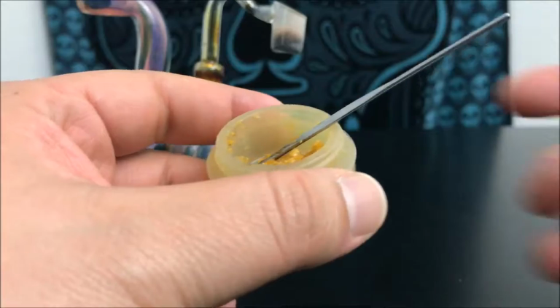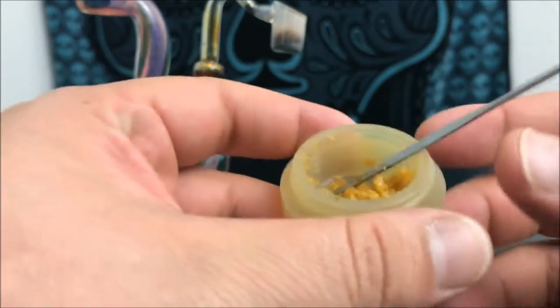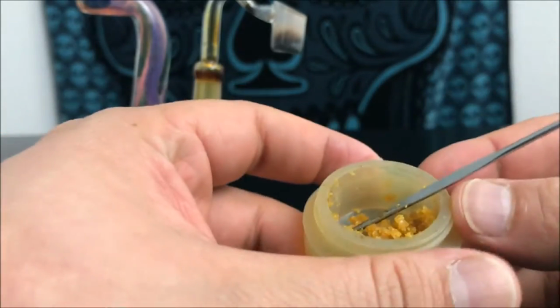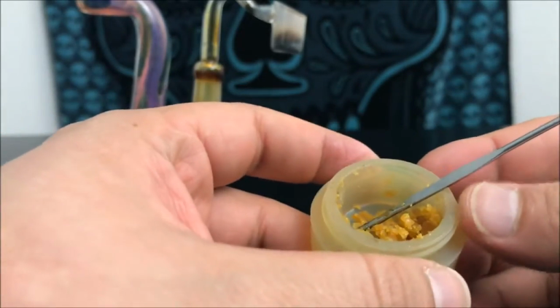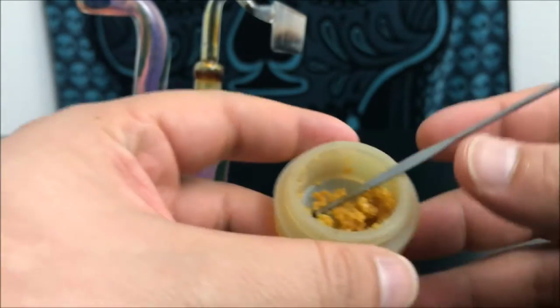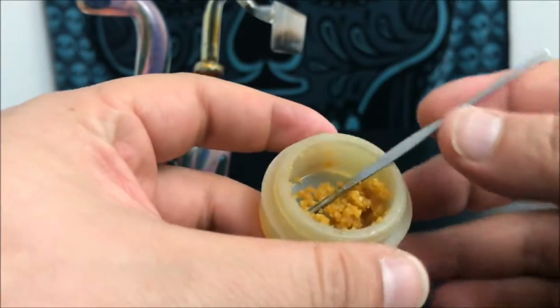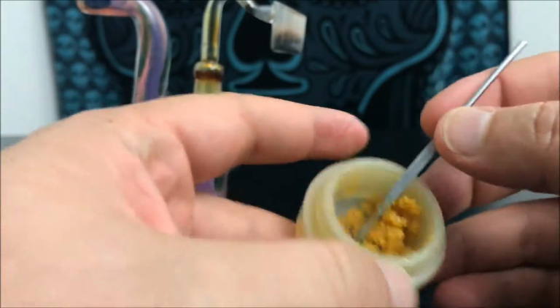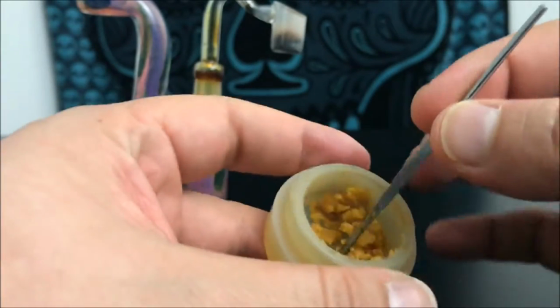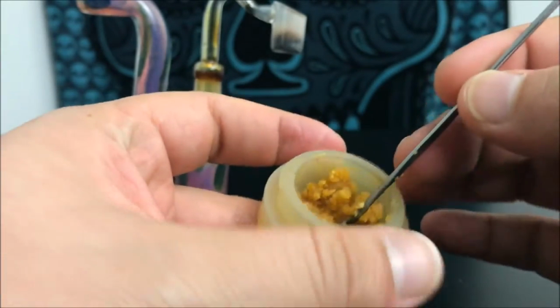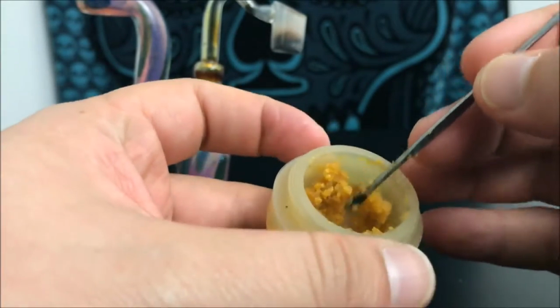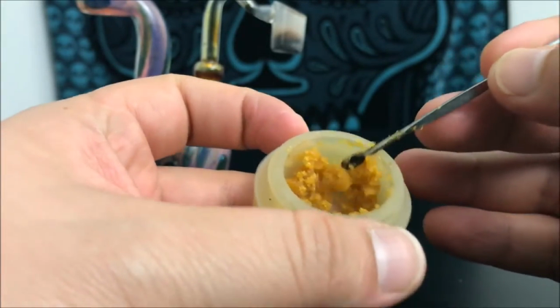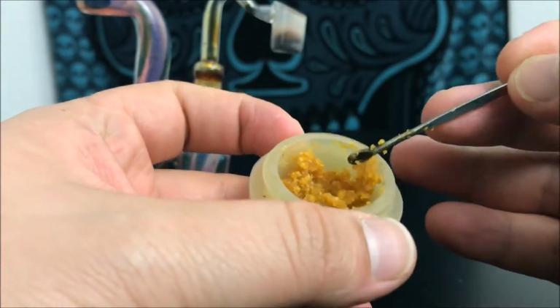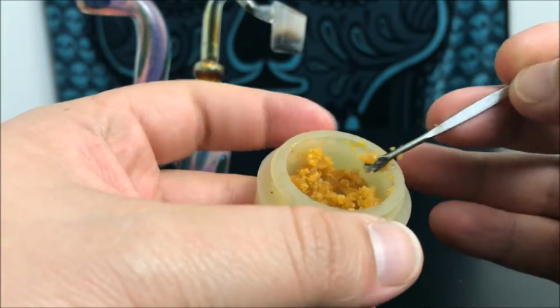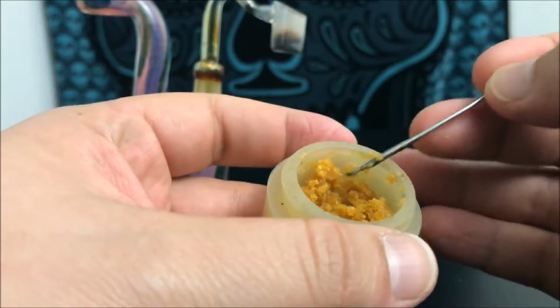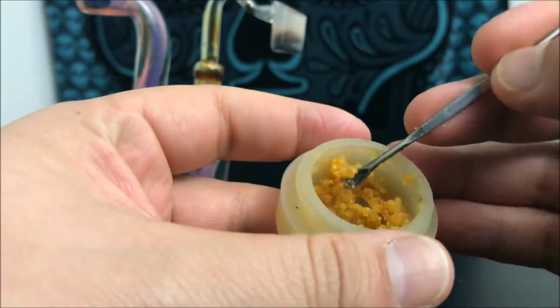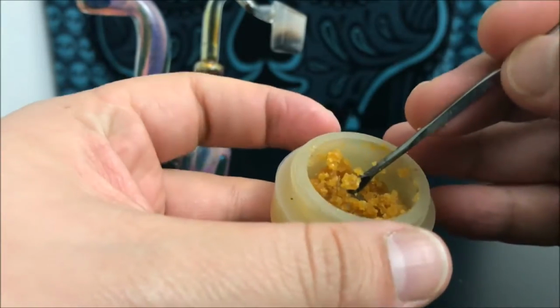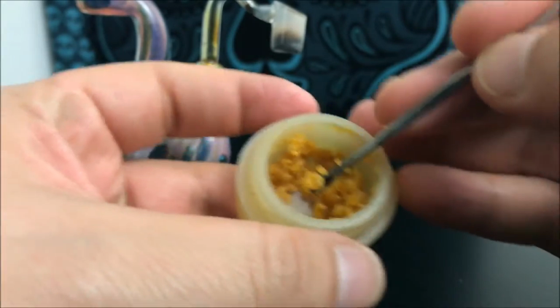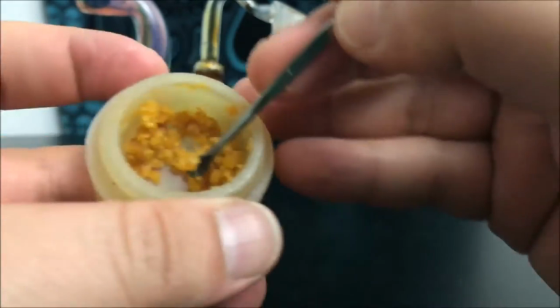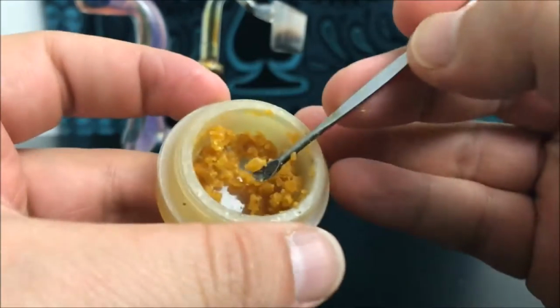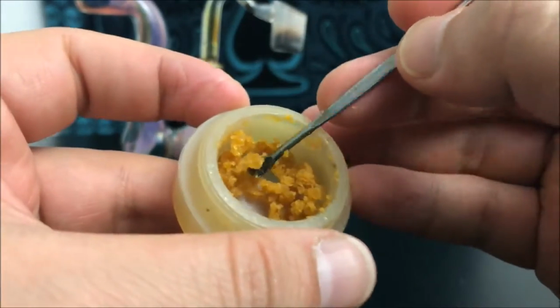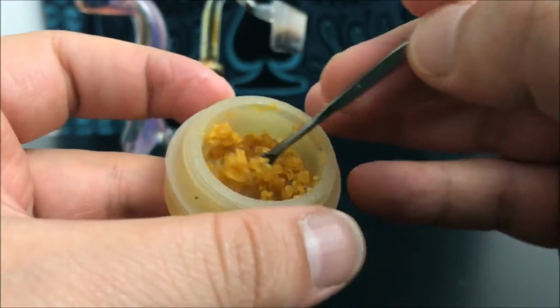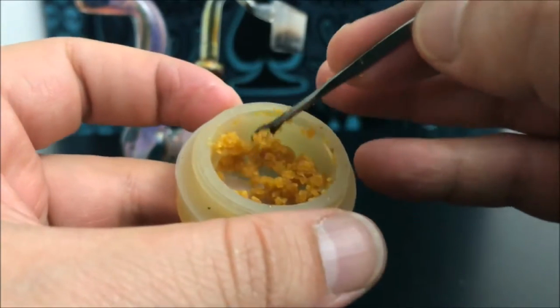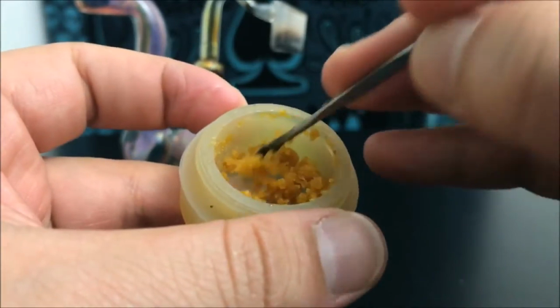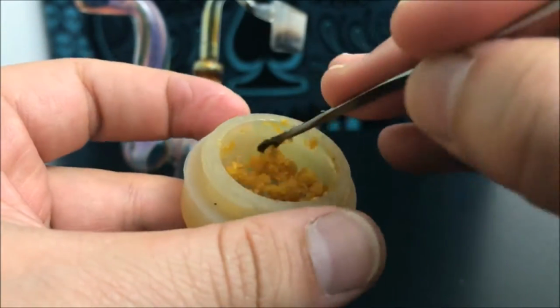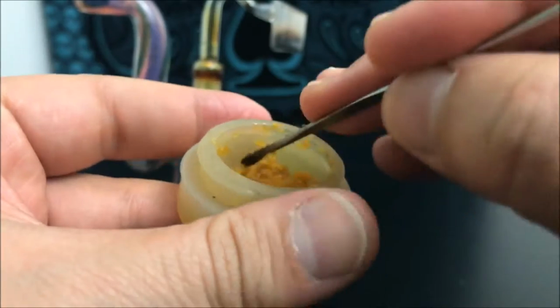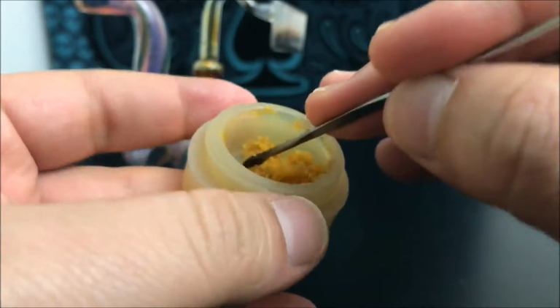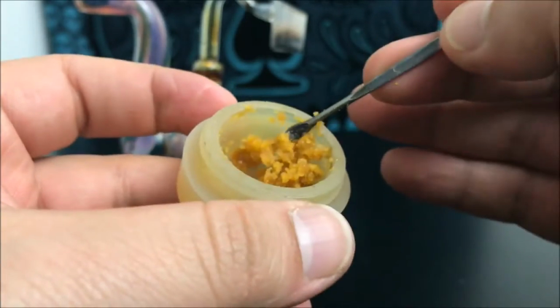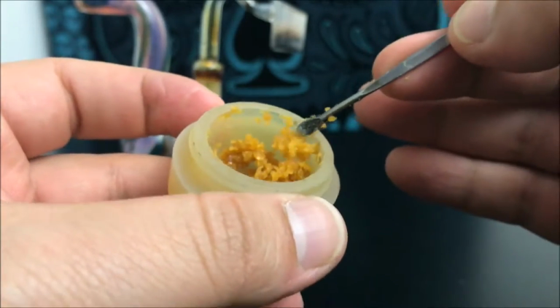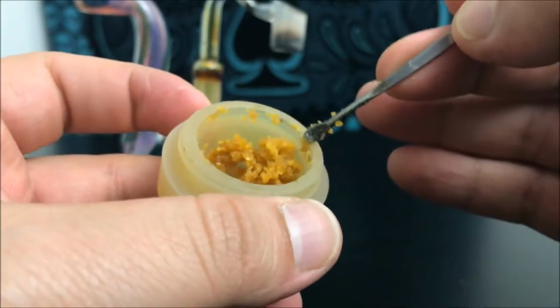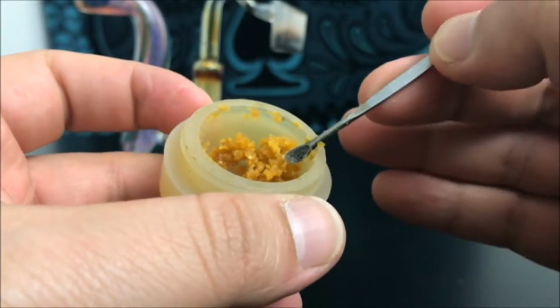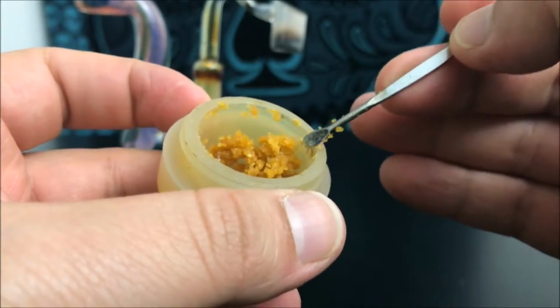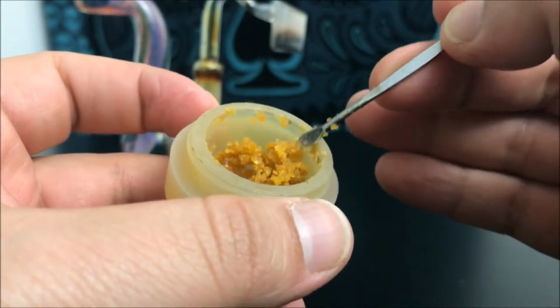Hey guys, what's up, this is Recreational 420 and today we're gonna check out this crumble. So this is what crumble looks like — this is the consistency.